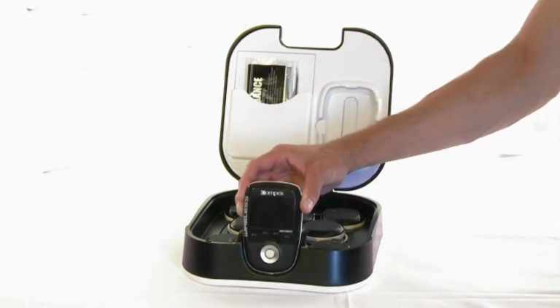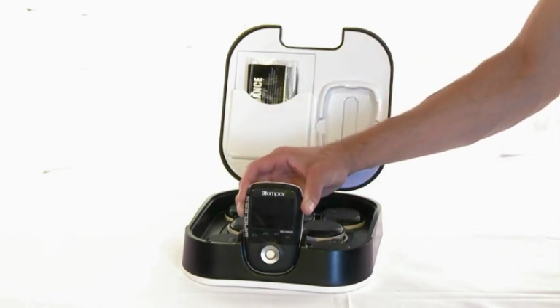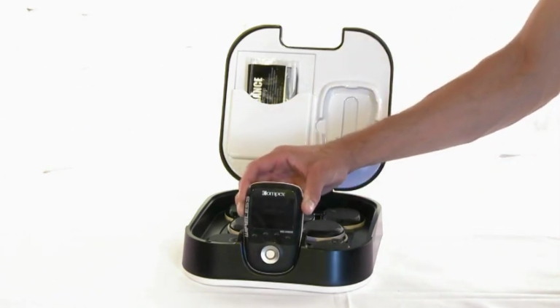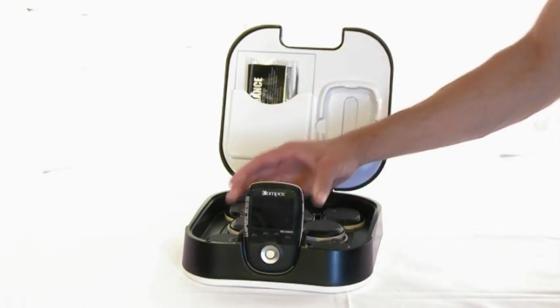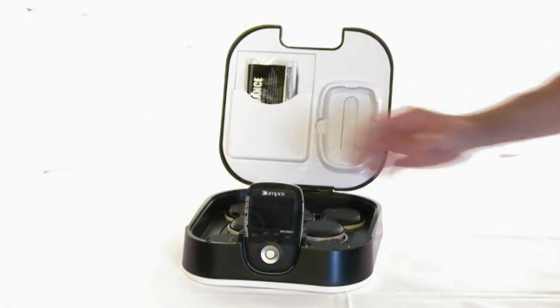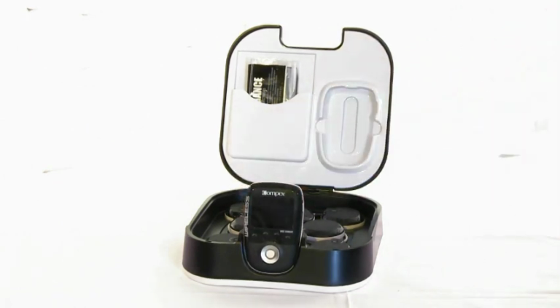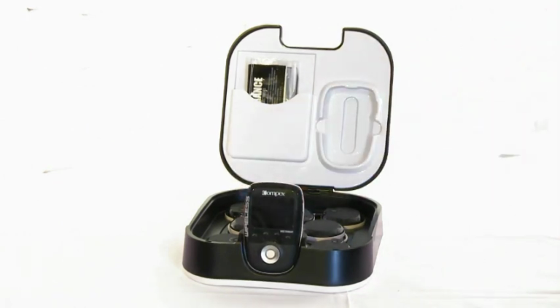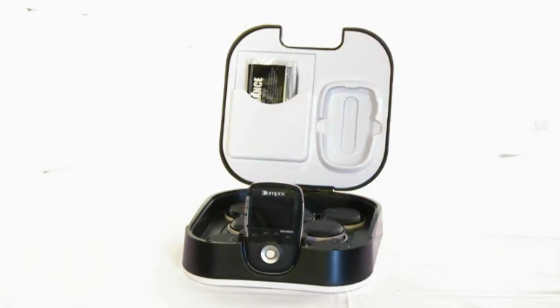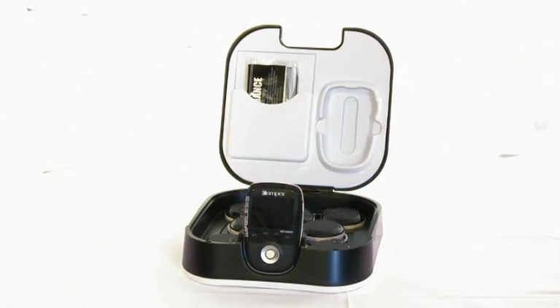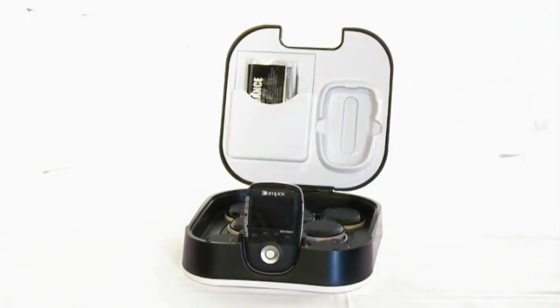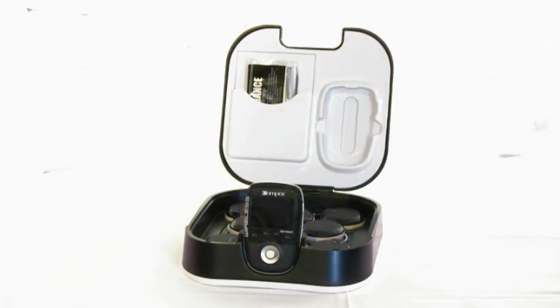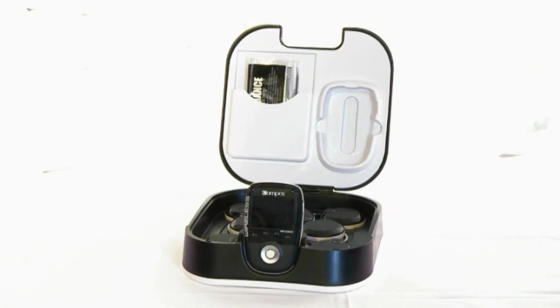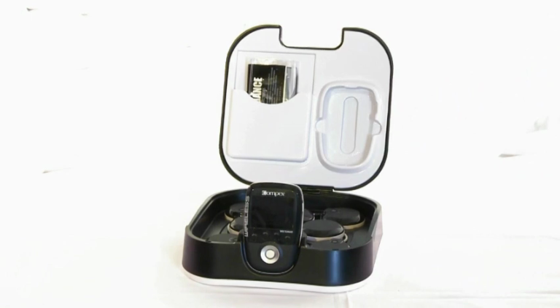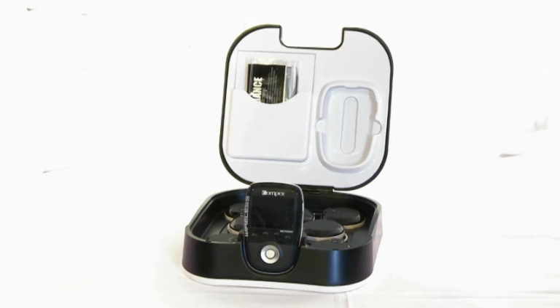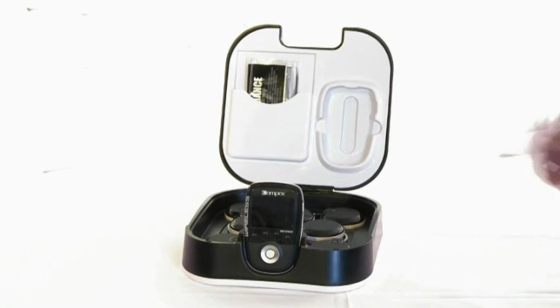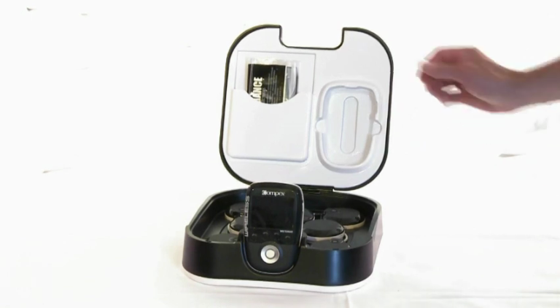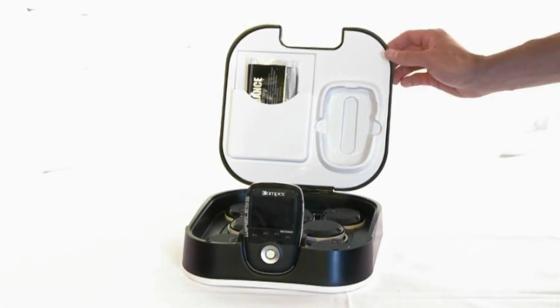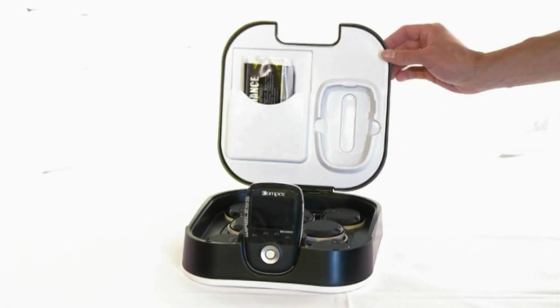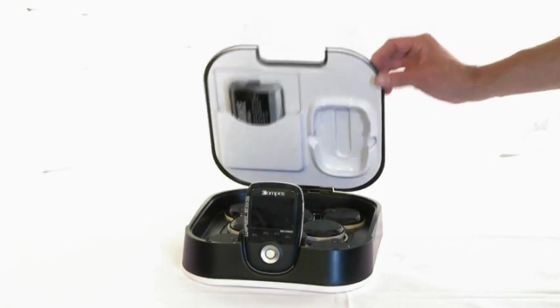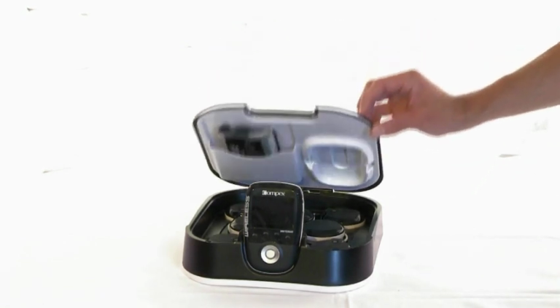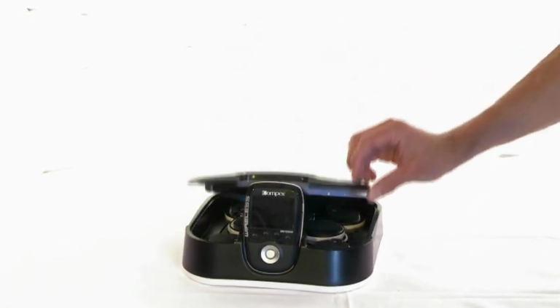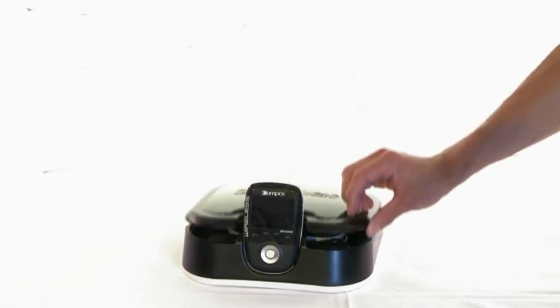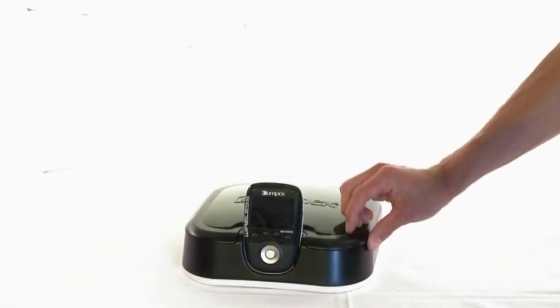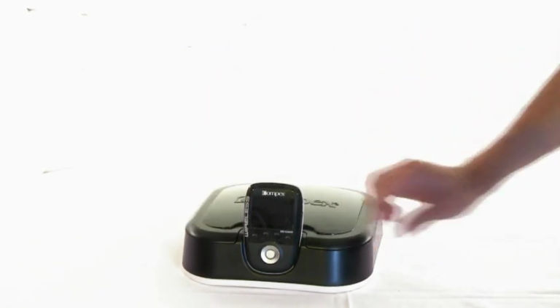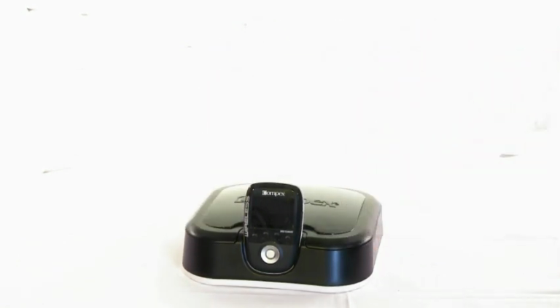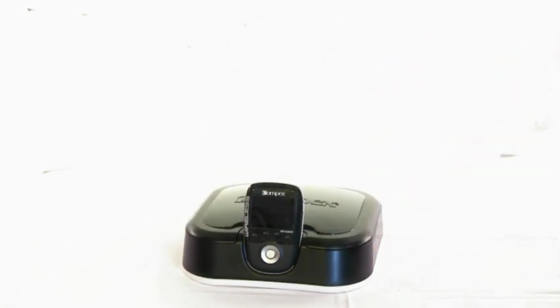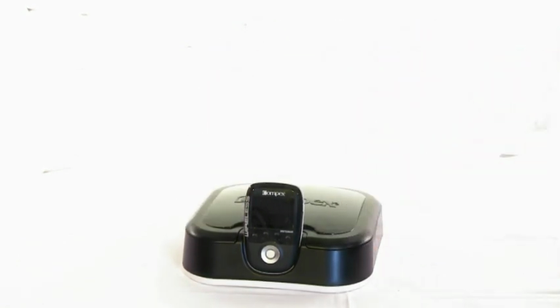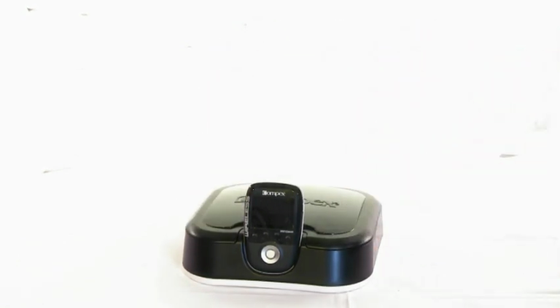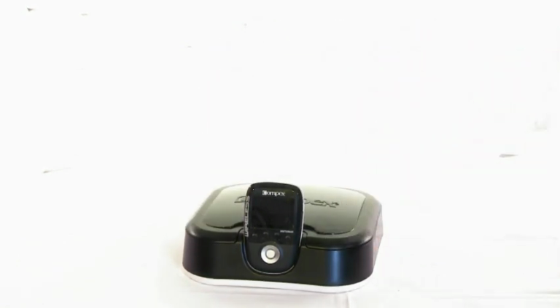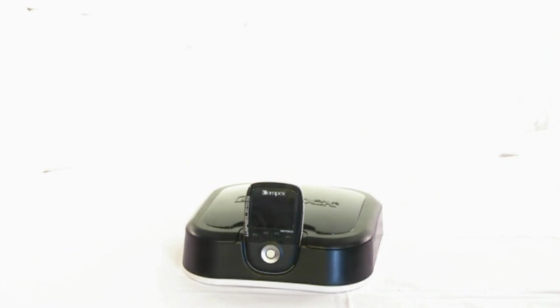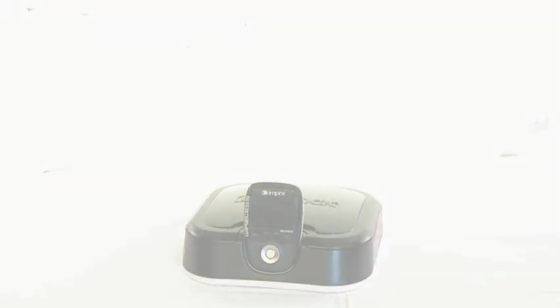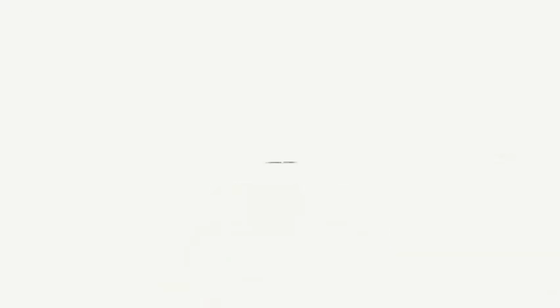What's more, there's no longer the hassle with cables. Compex Wireless makes it easier to profit from electro muscle stimulation on a regular basis.